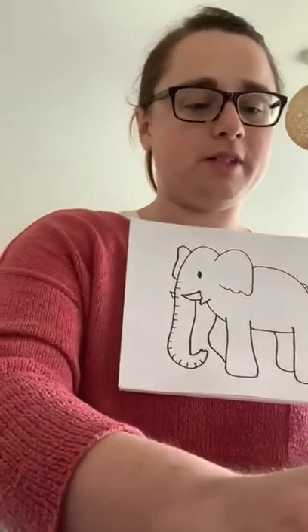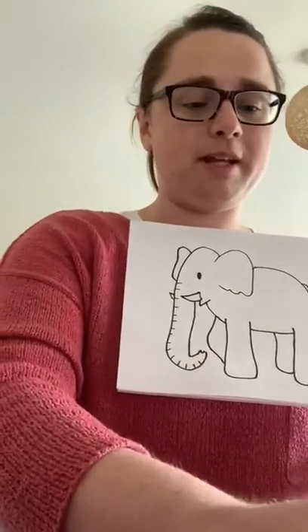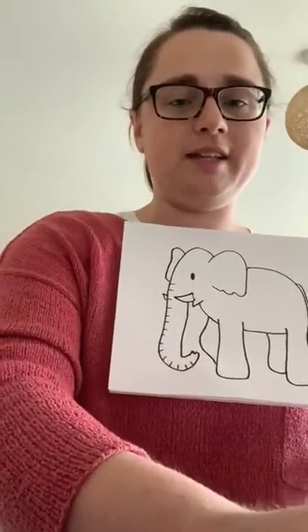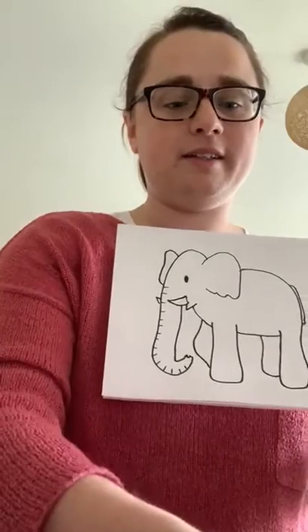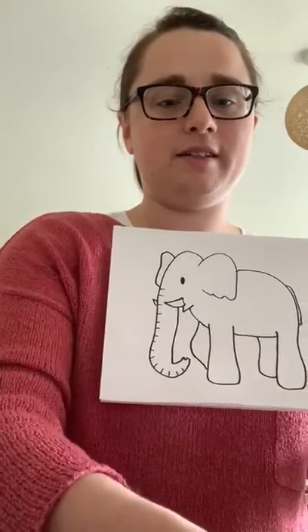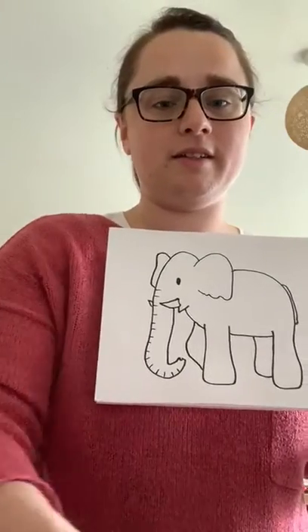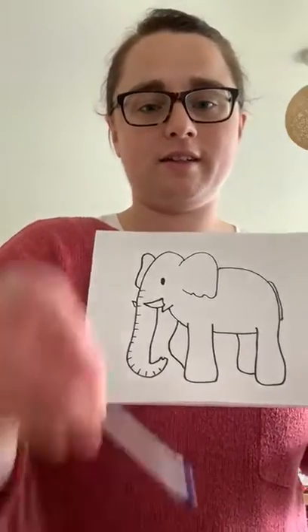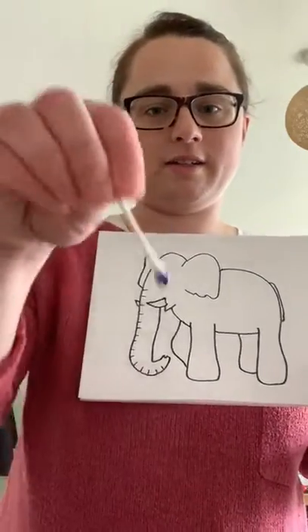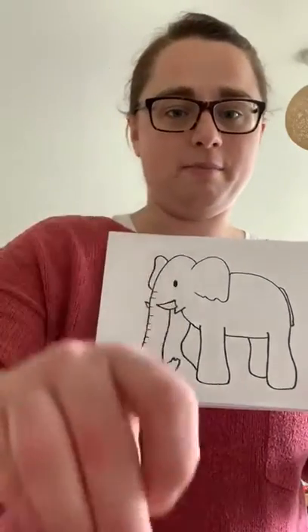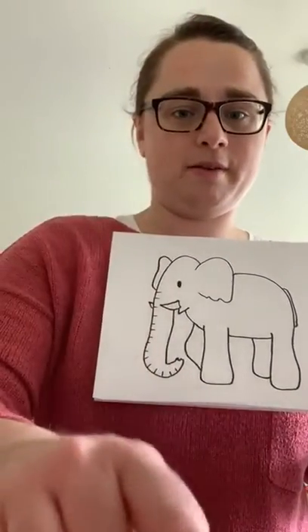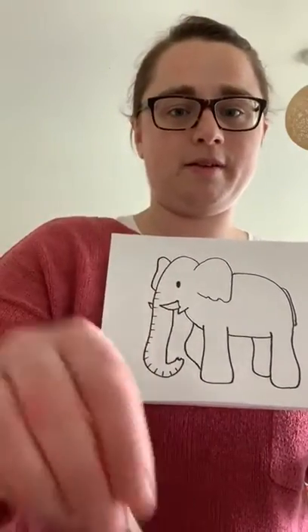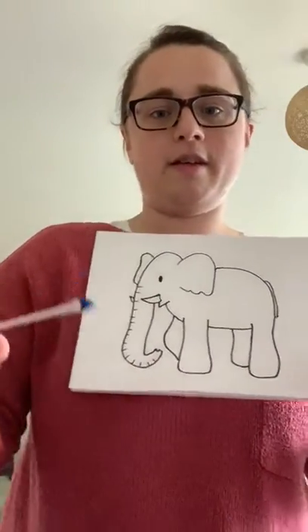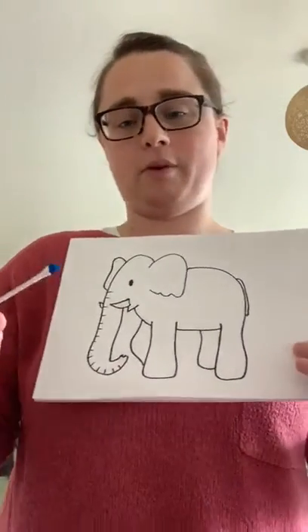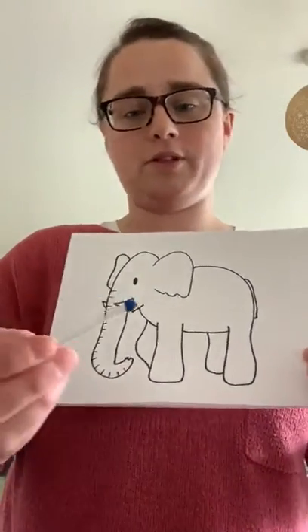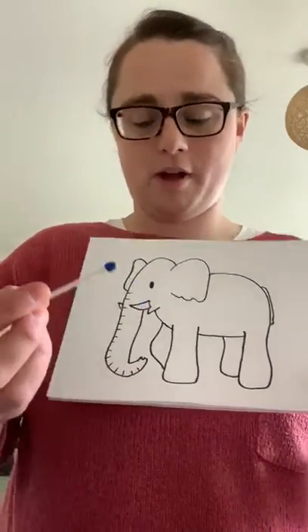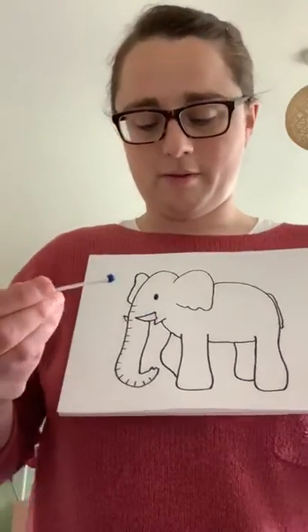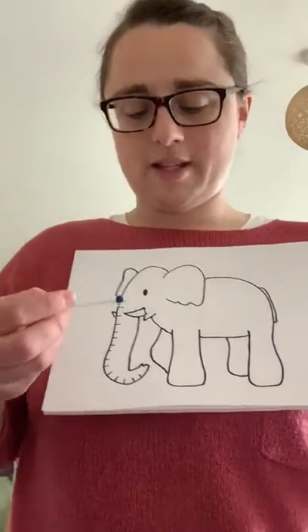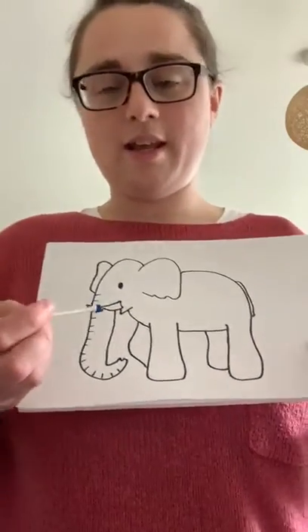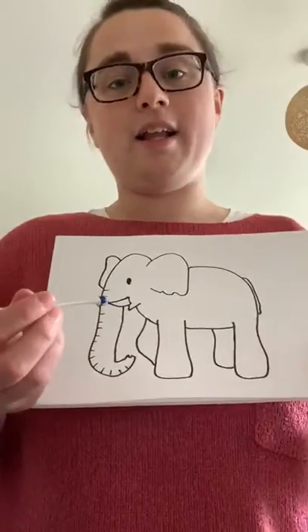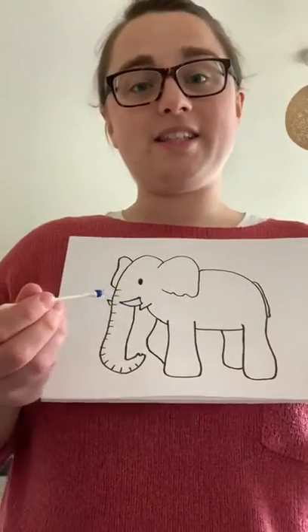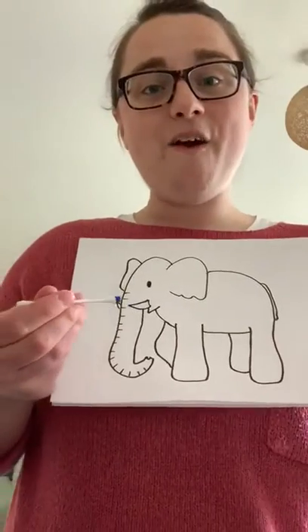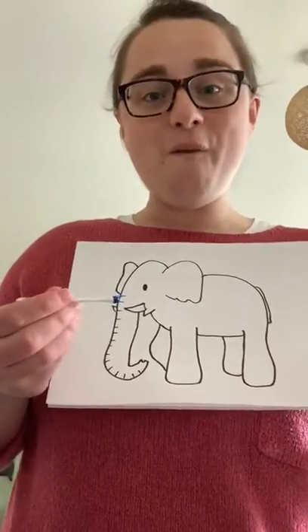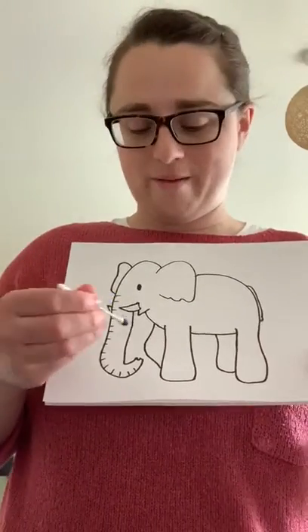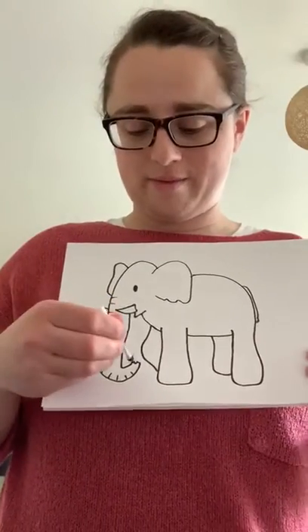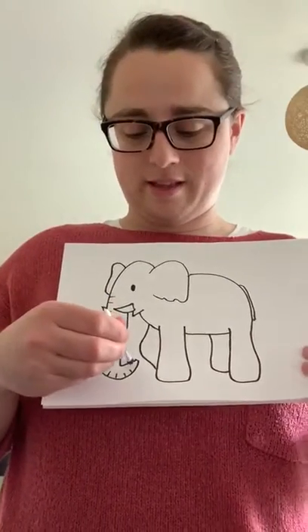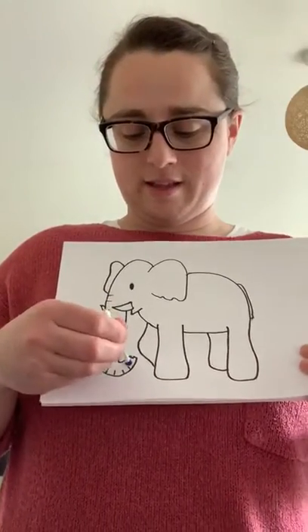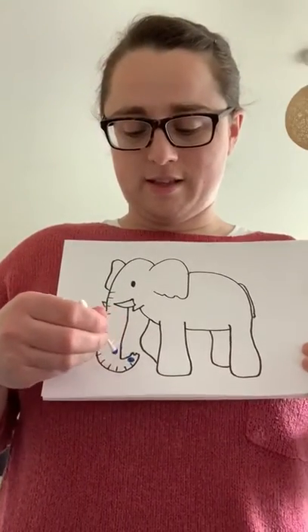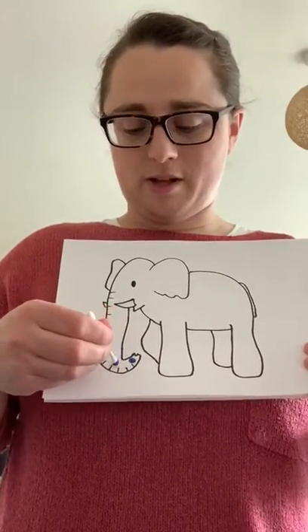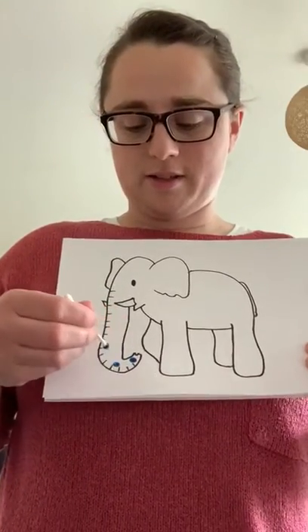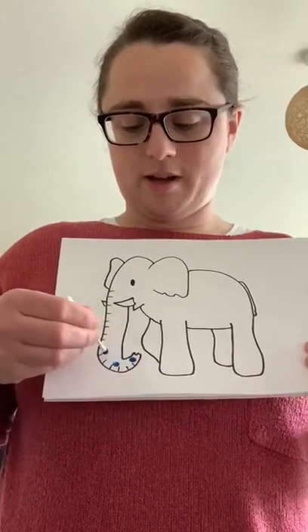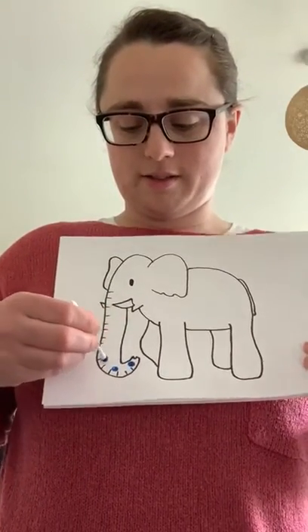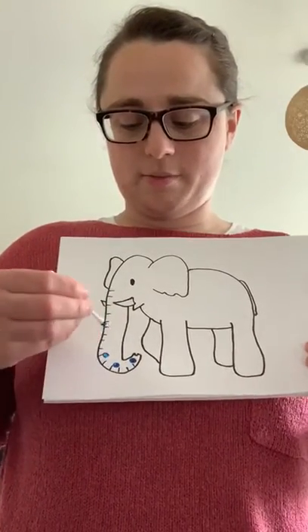So dip it in. Dip. Now we're going to do spots. Are we ready? Let's go. Spot, spot, spot.